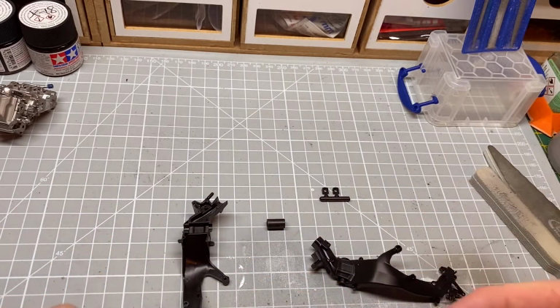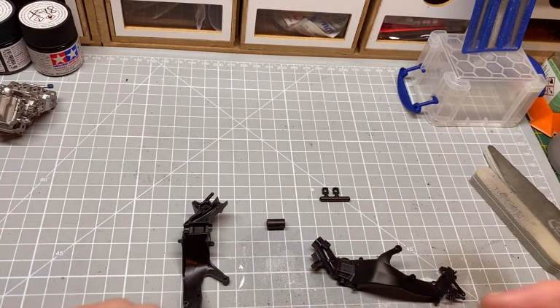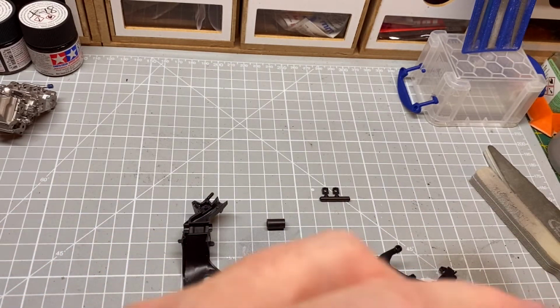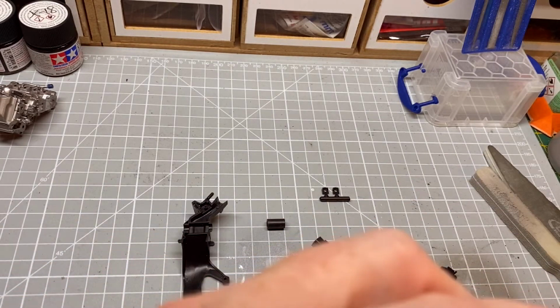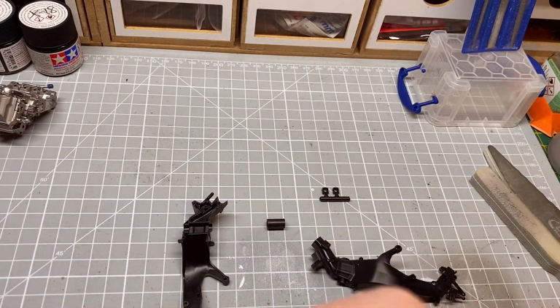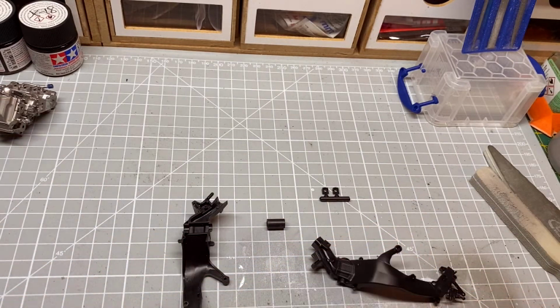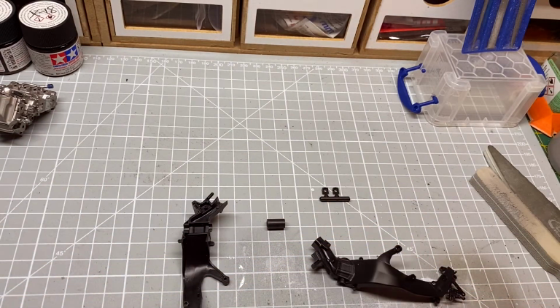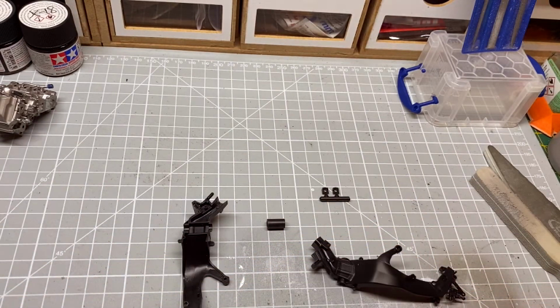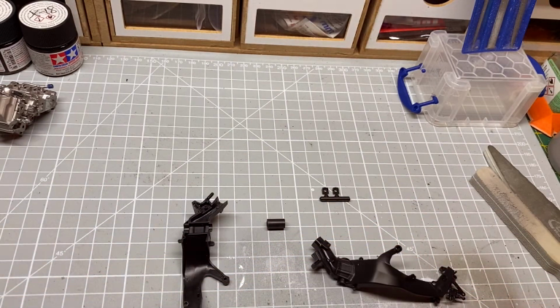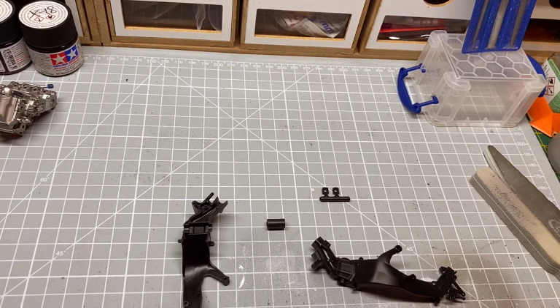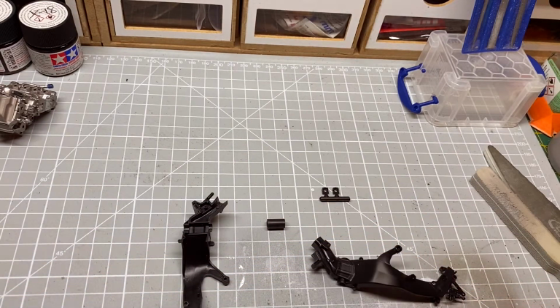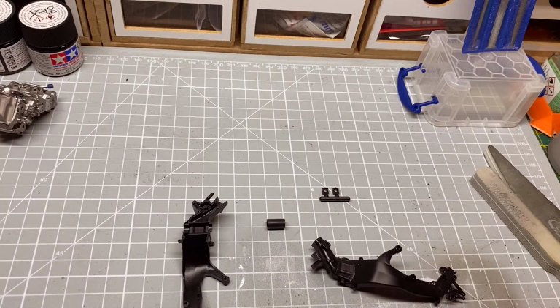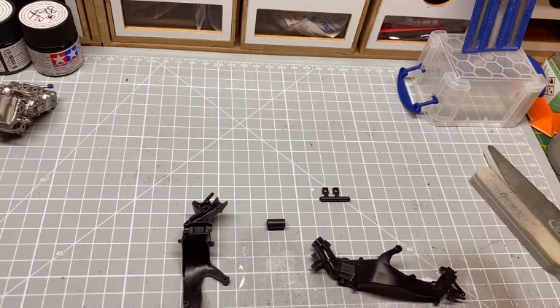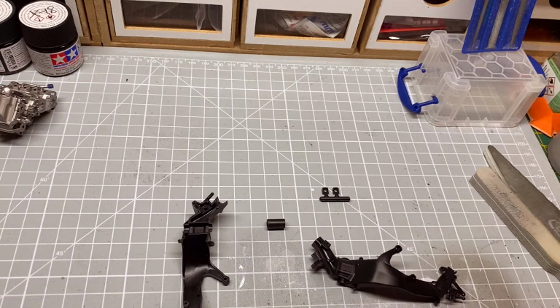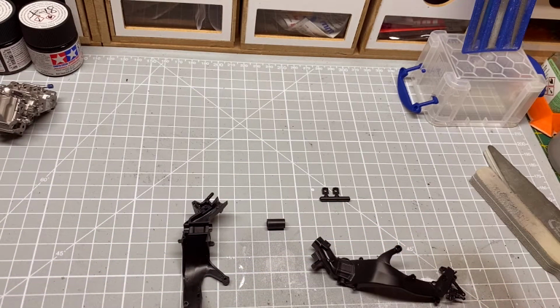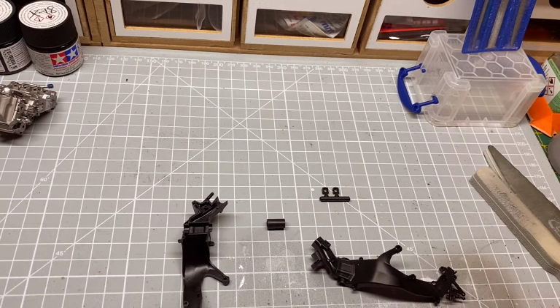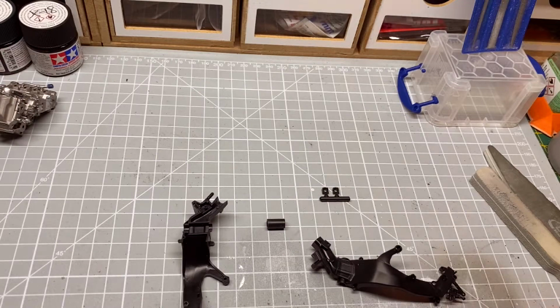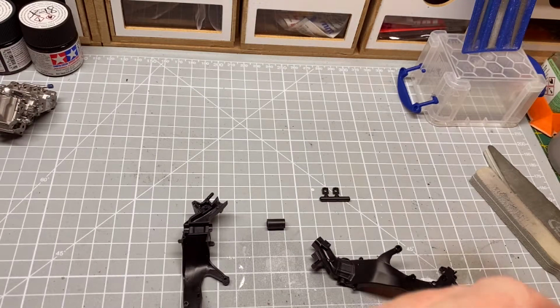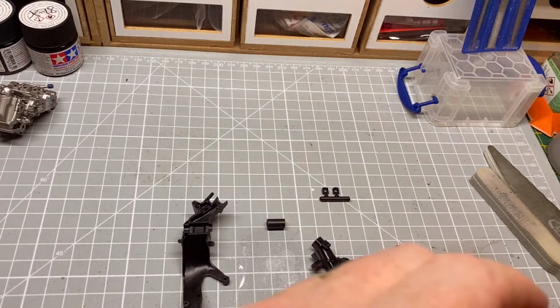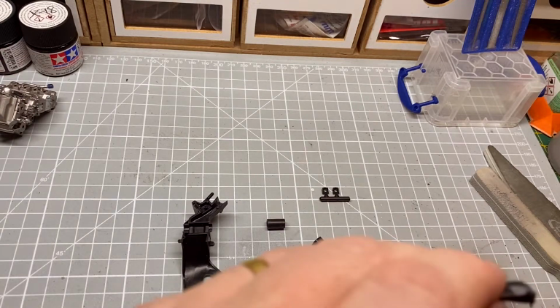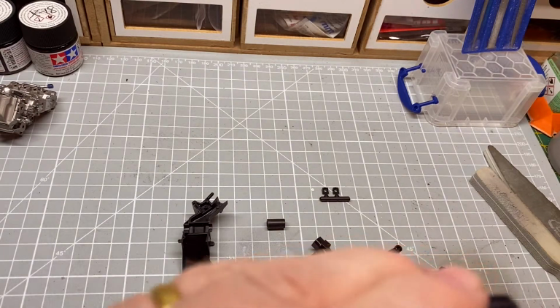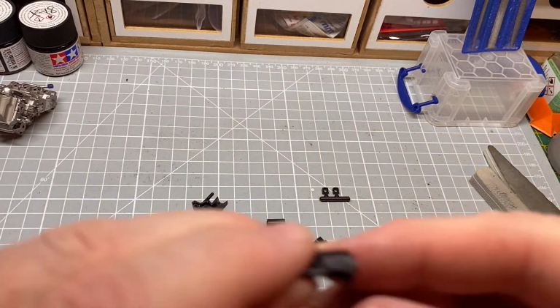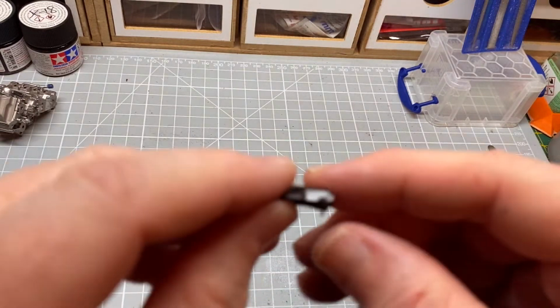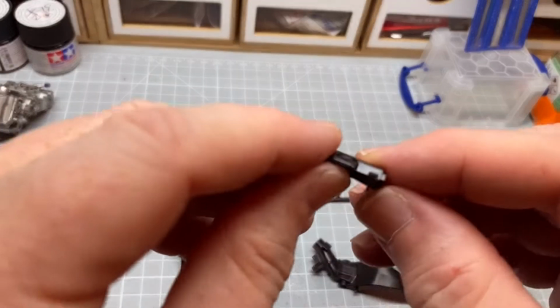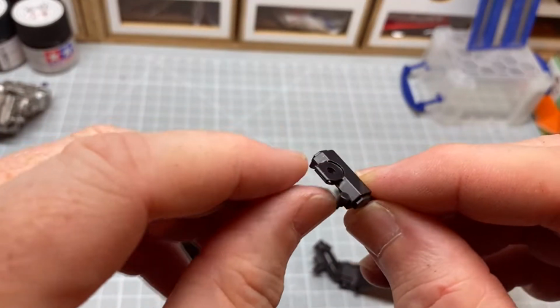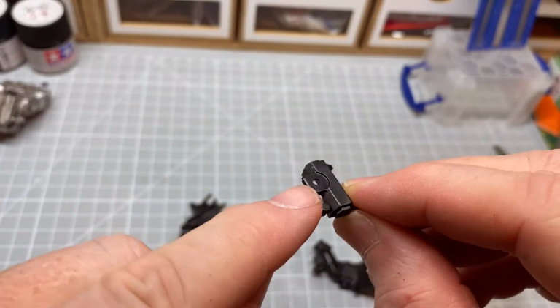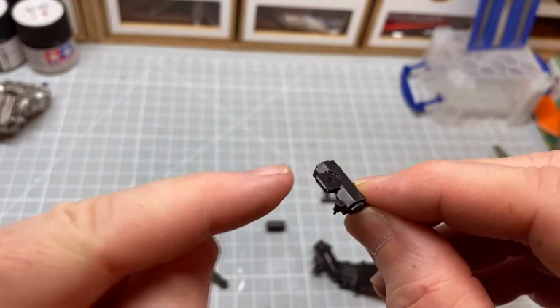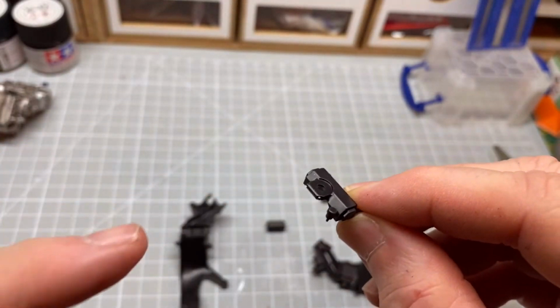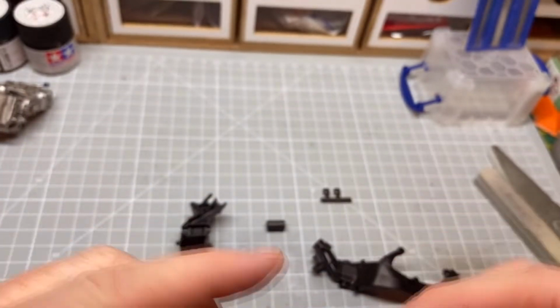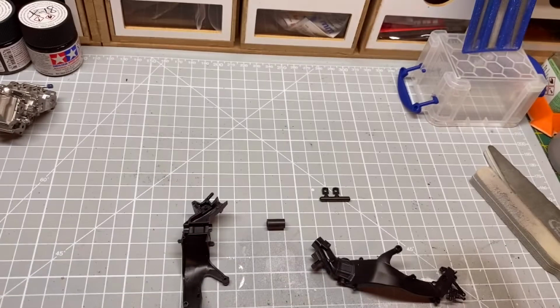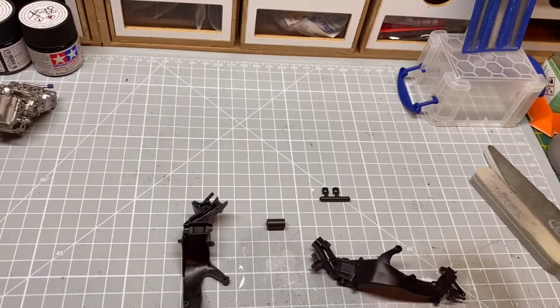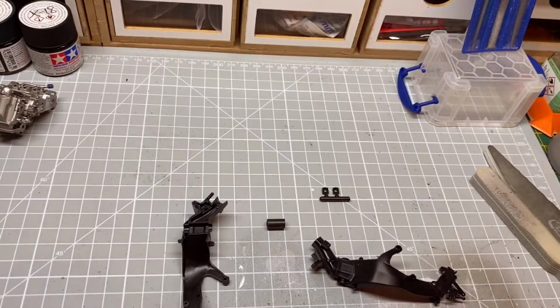Now the next one goes, with this part sticking out to the back.